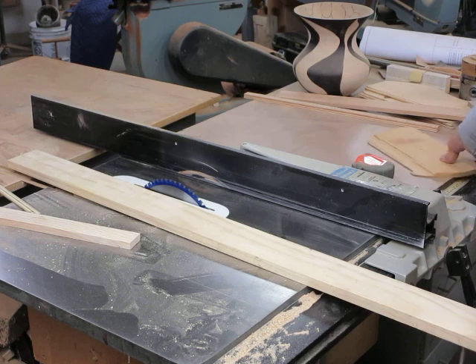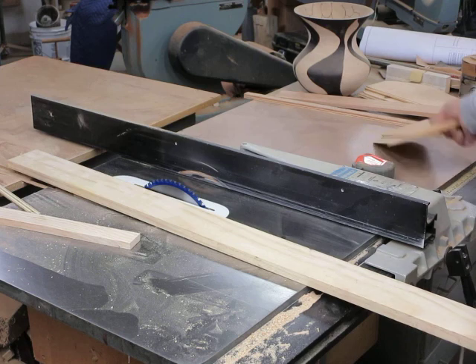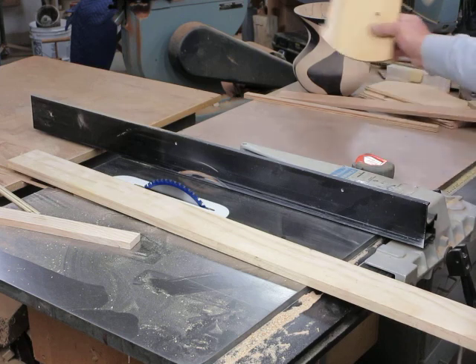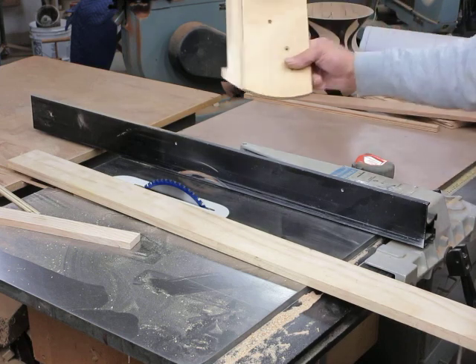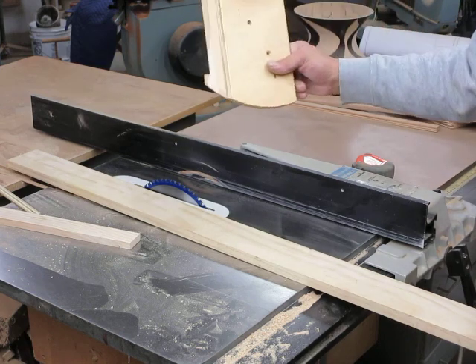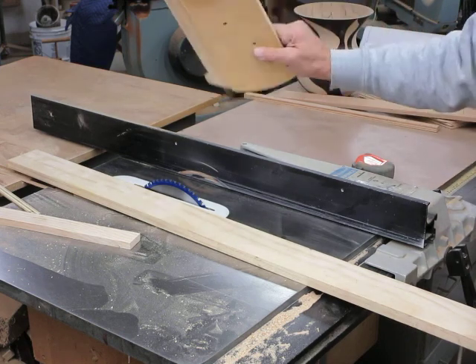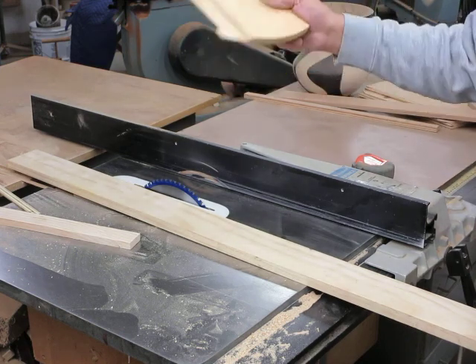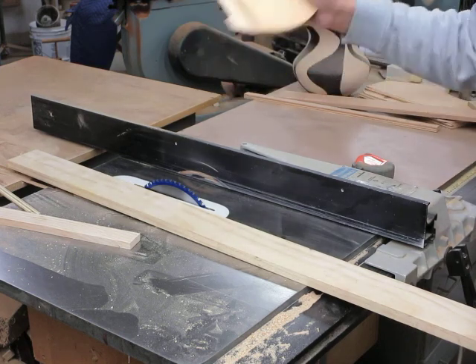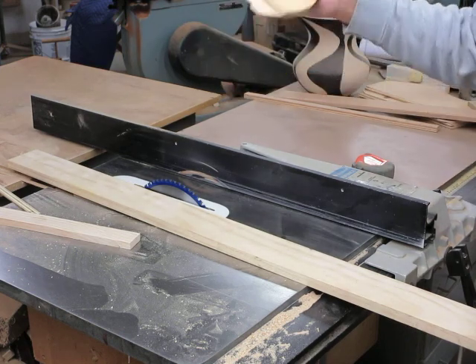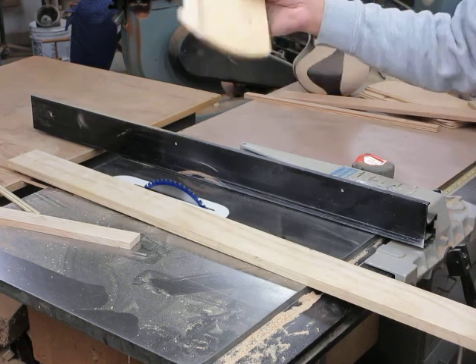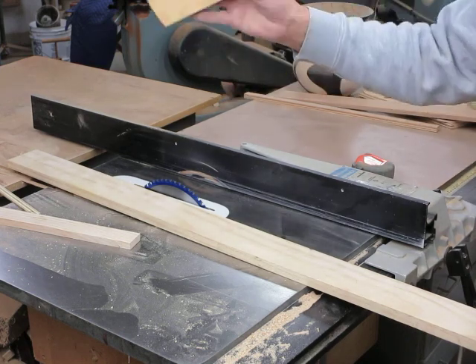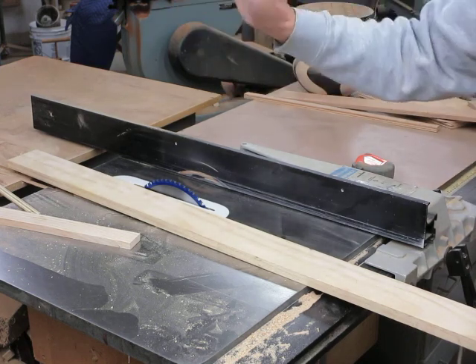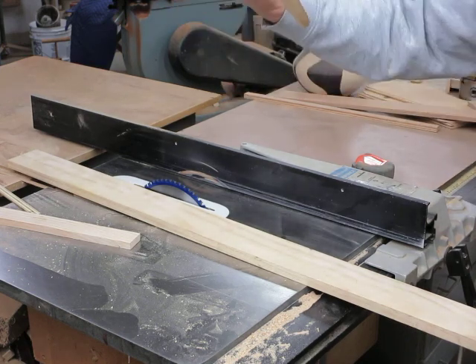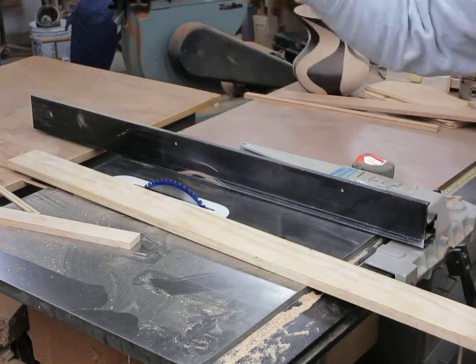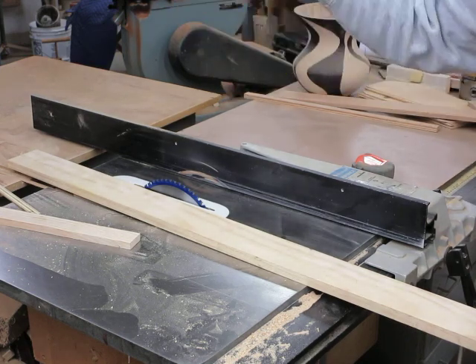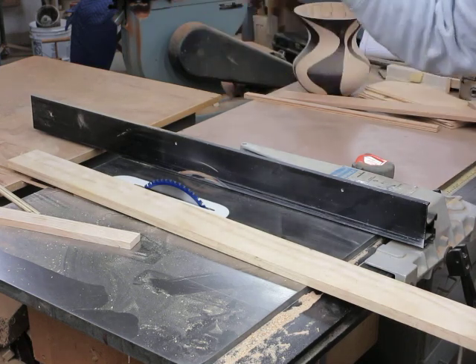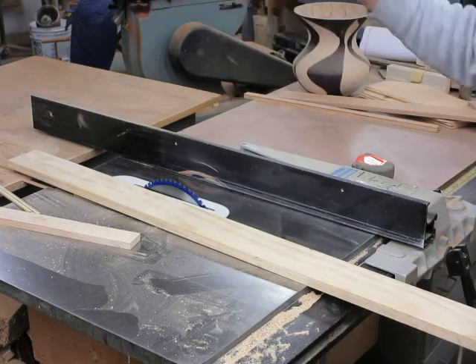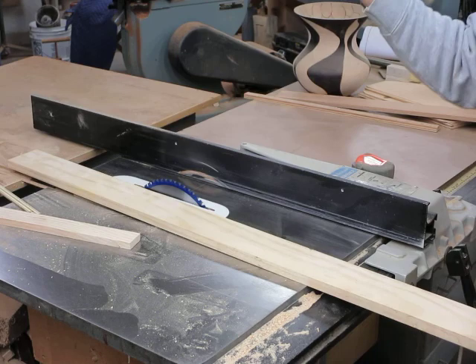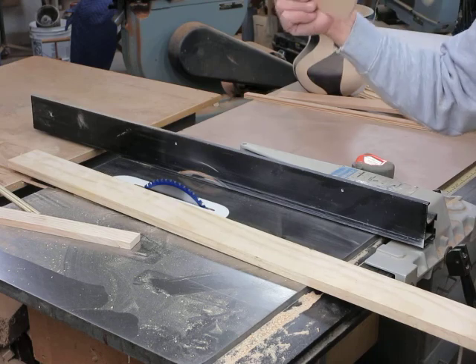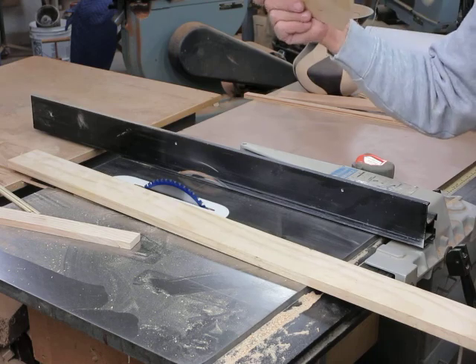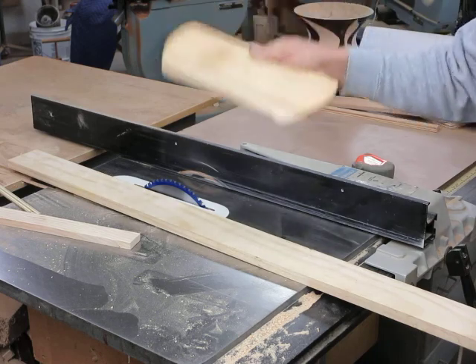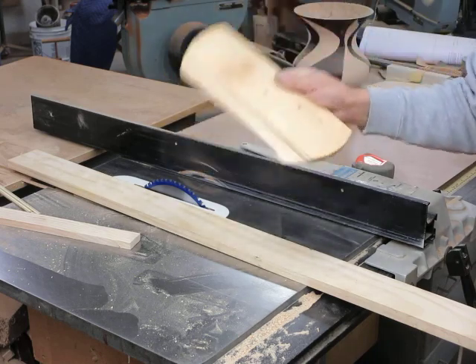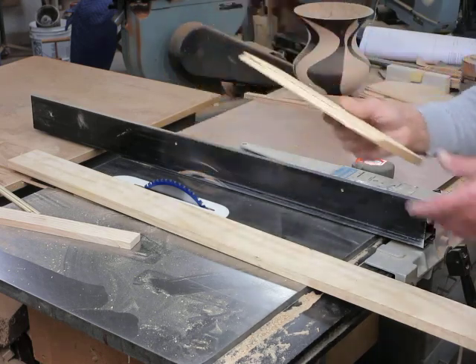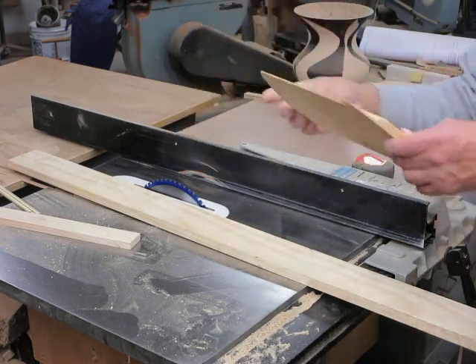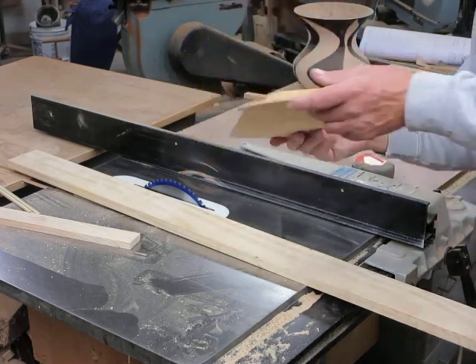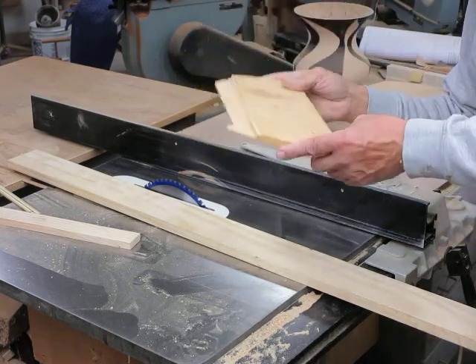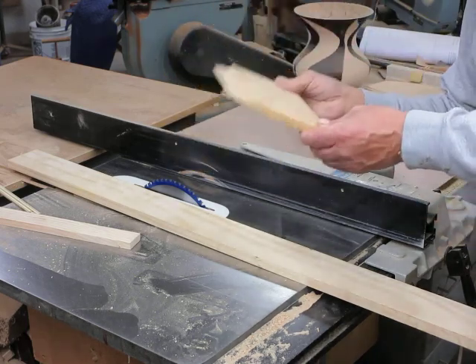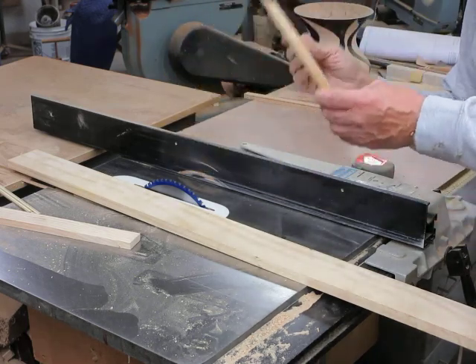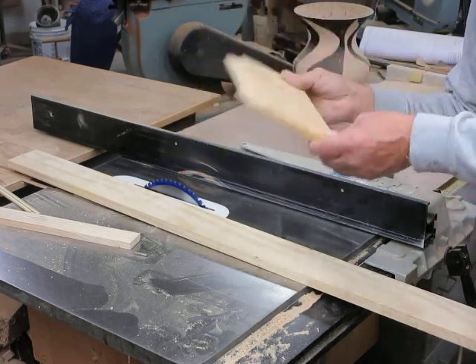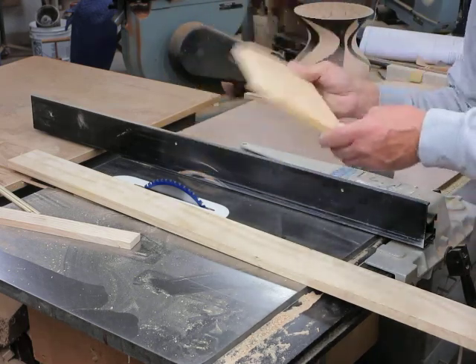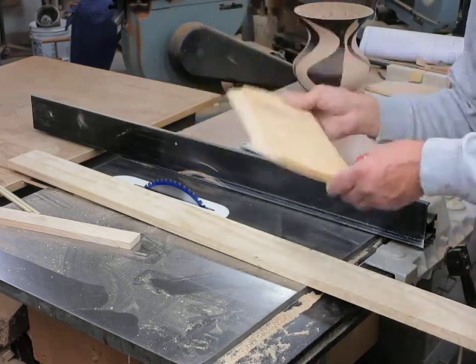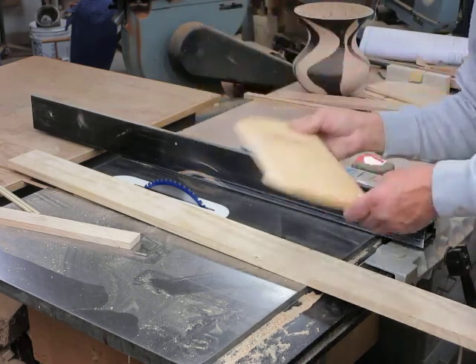This is a push stick. This is a must in every wood shop if you have a table saw. It's also known as a finger saver.